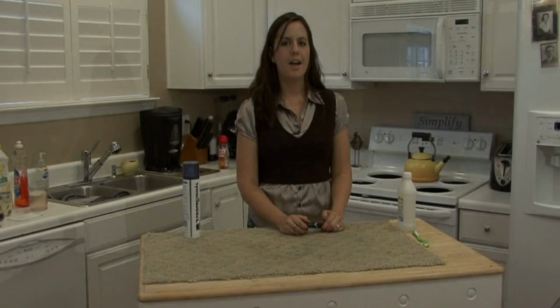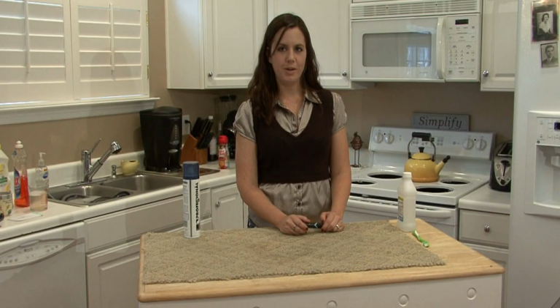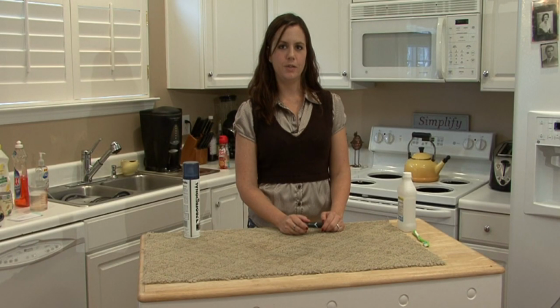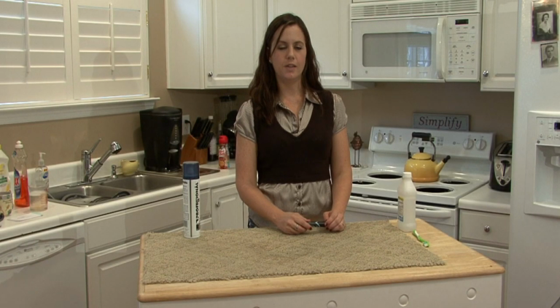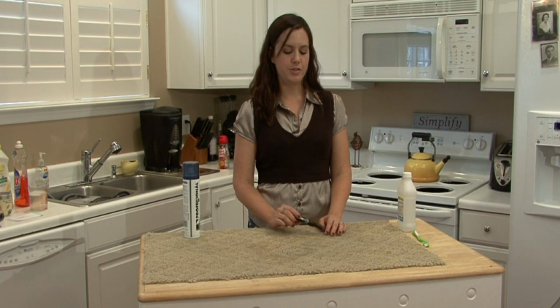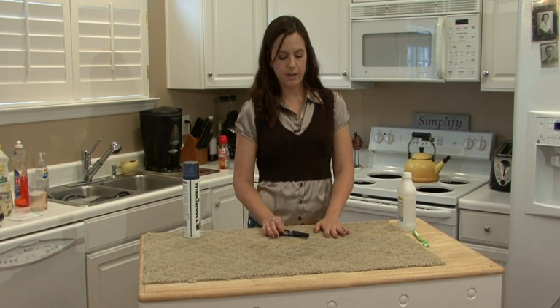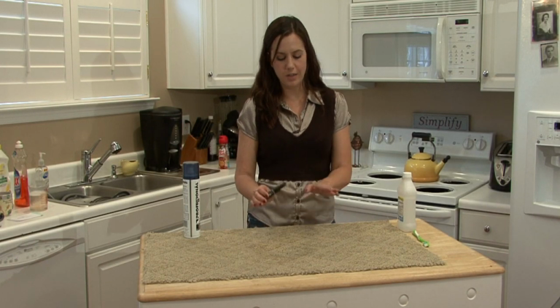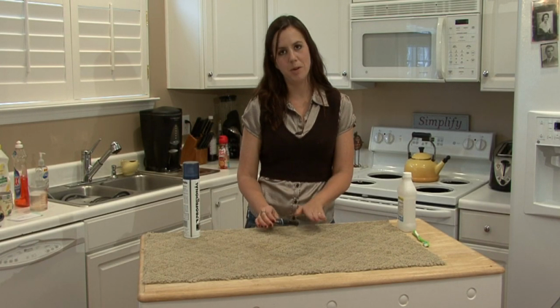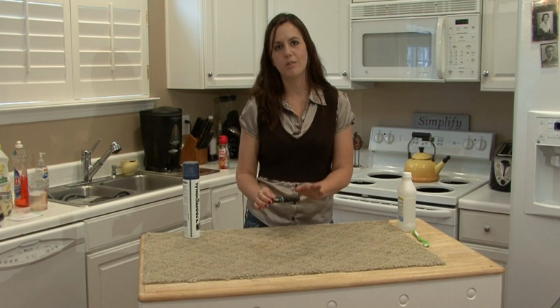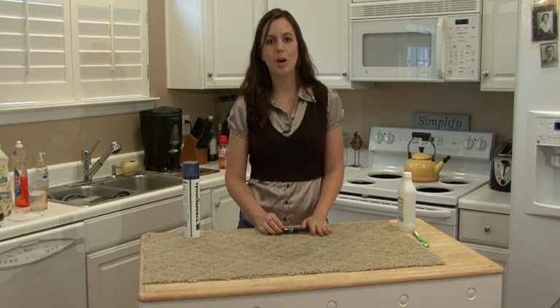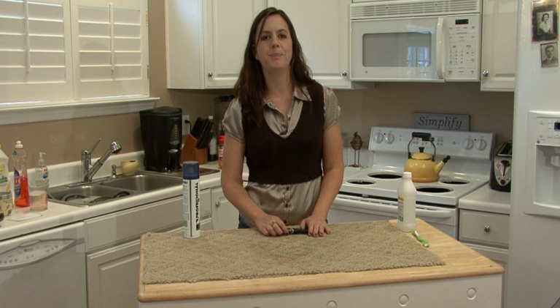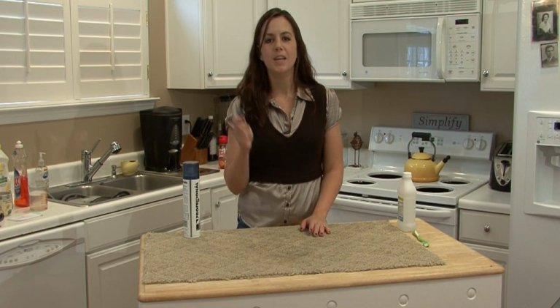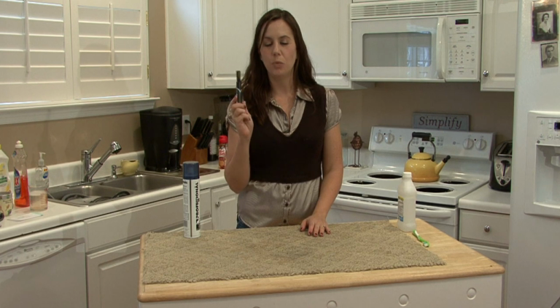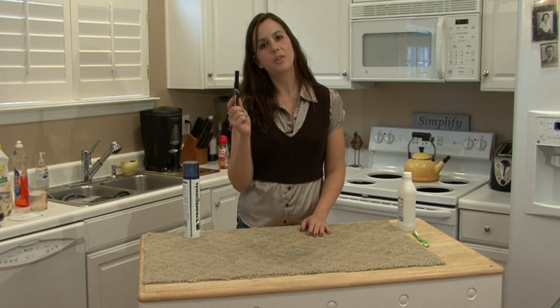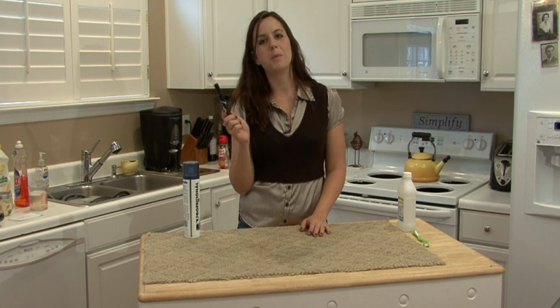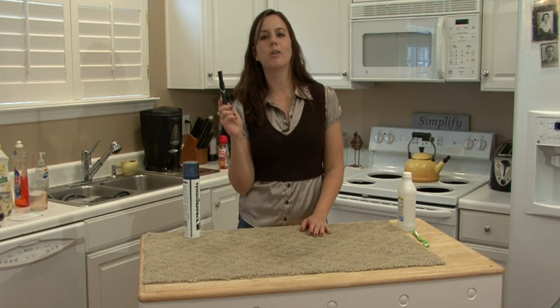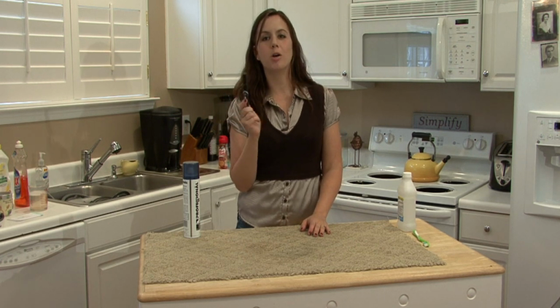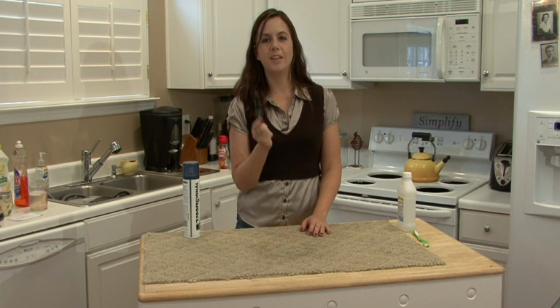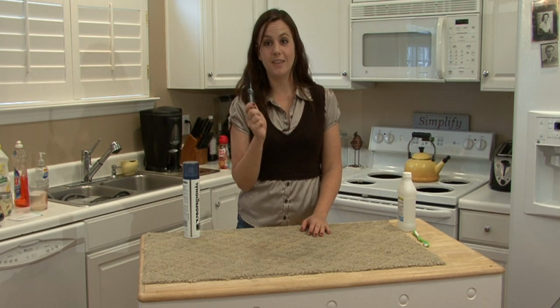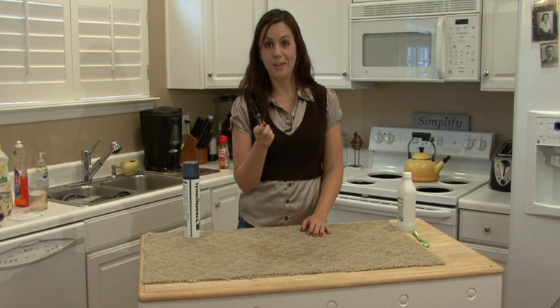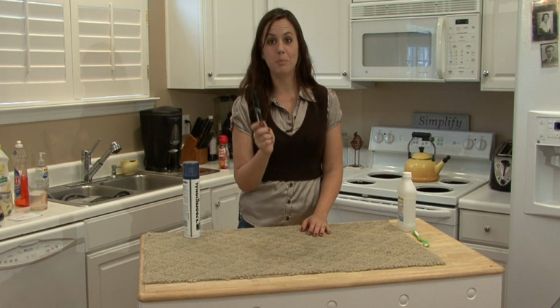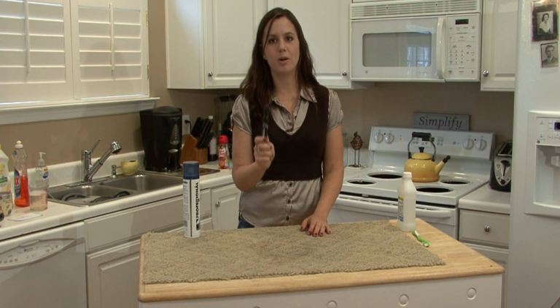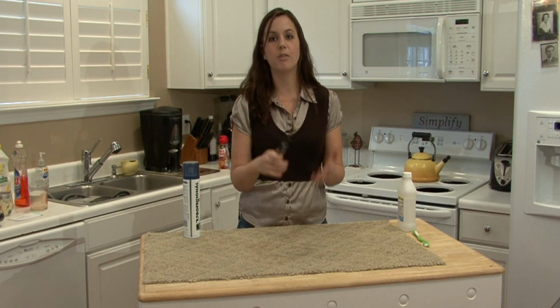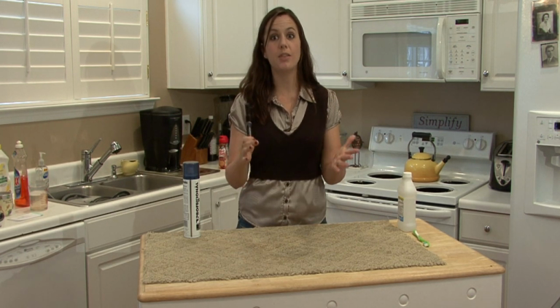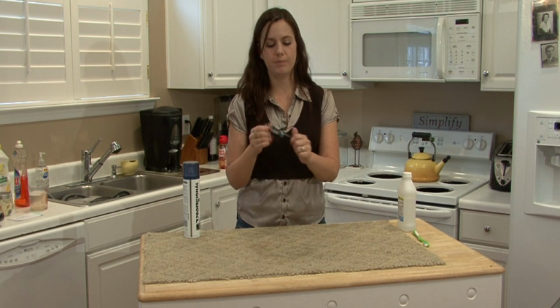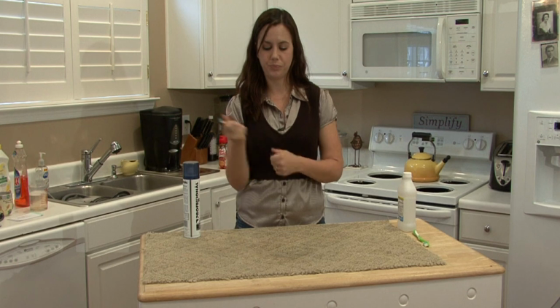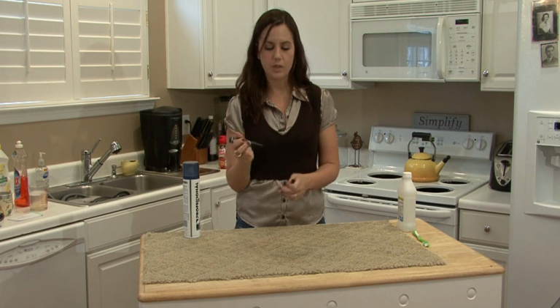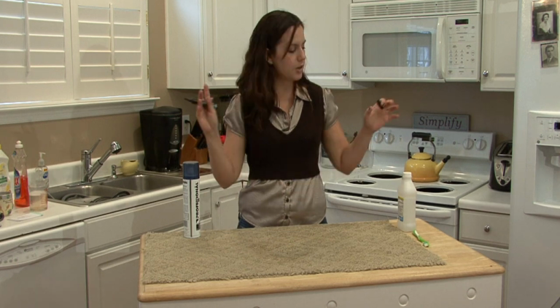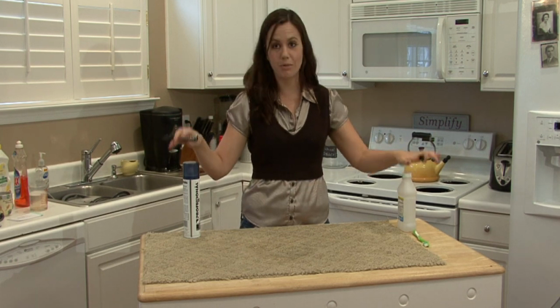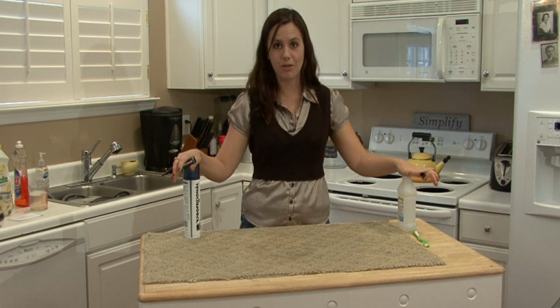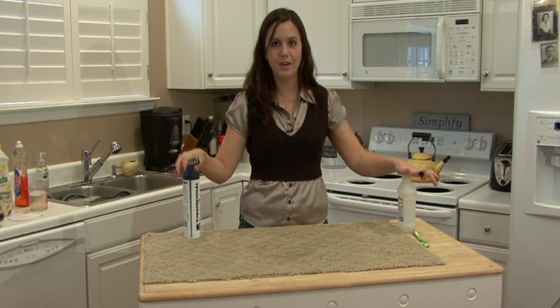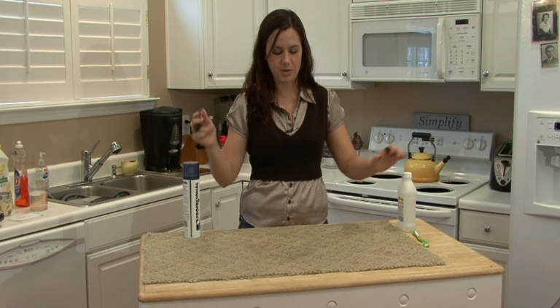Hi, I'm Rachel Yatouzis and I'm going to show you how to clean permanent marker from carpet. The way you clean permanent marker from carpet is the same way you clean permanent marker from anything. You're going to need rubbing alcohol and hairspray.